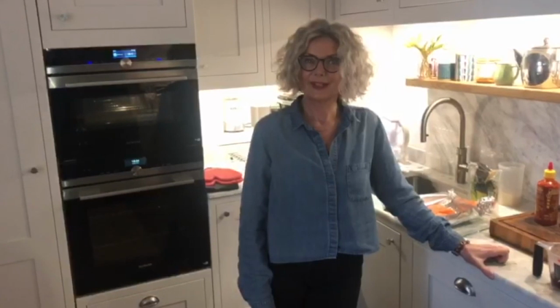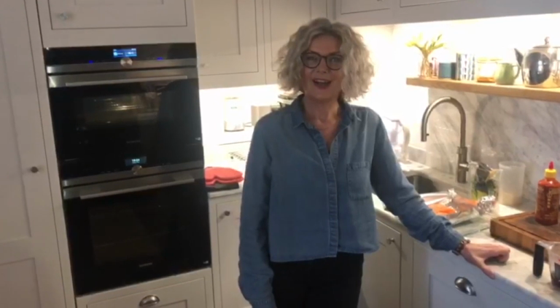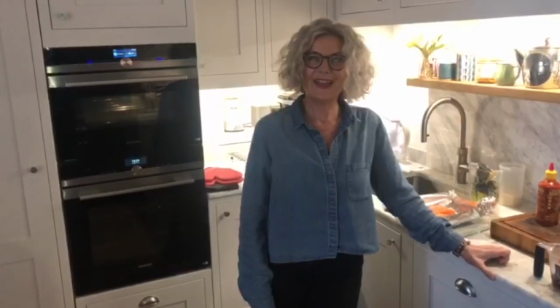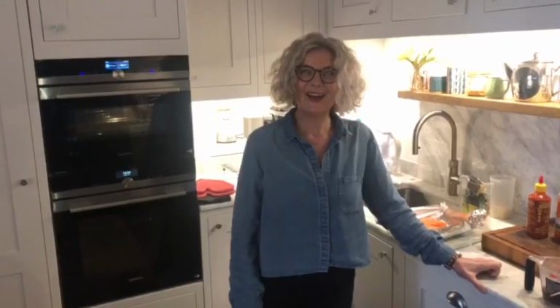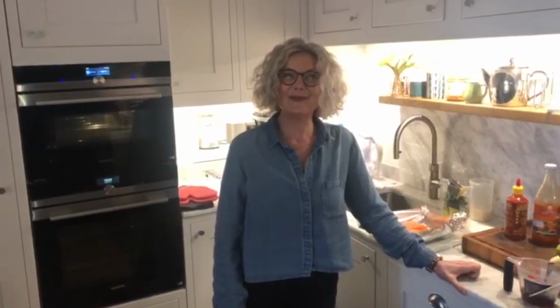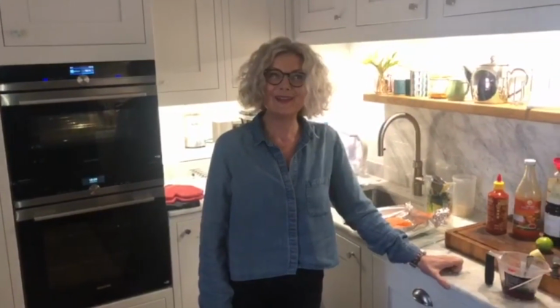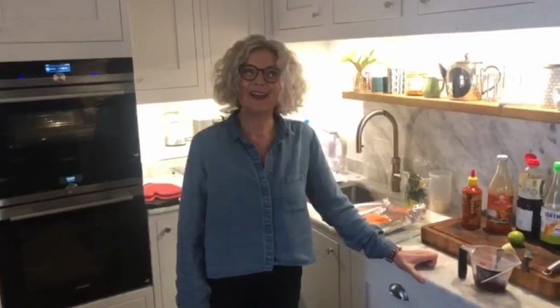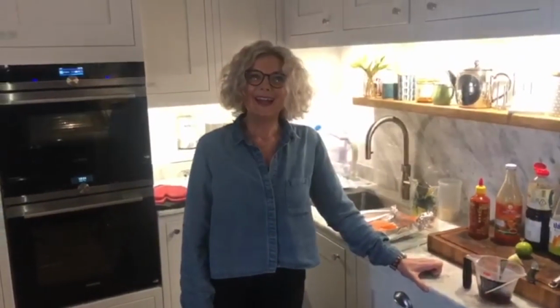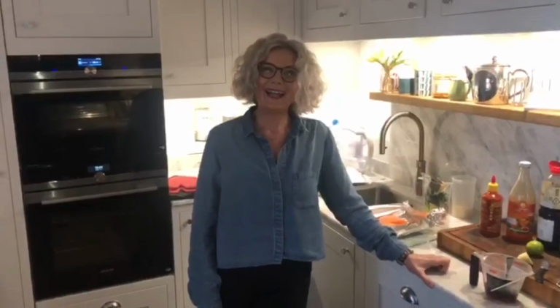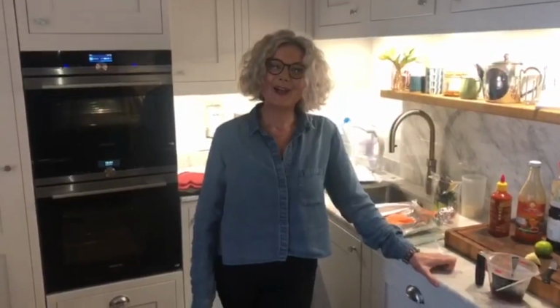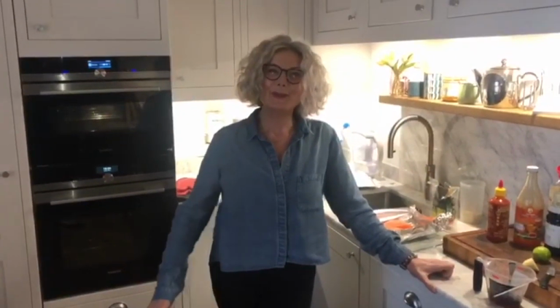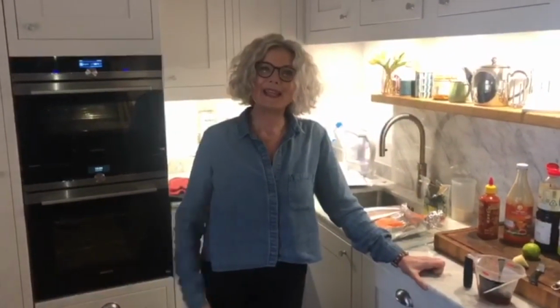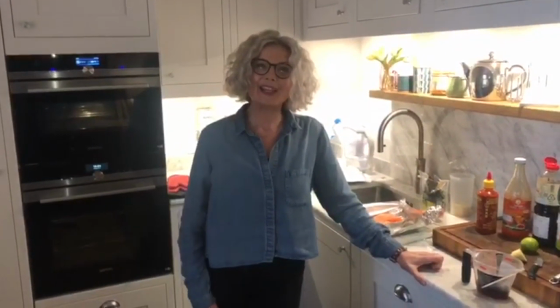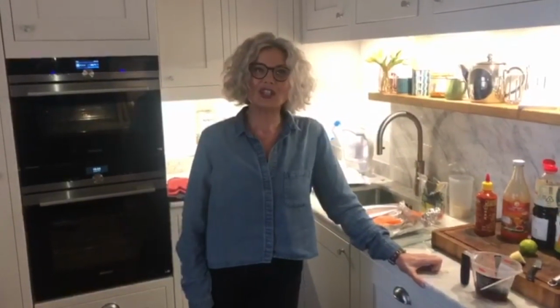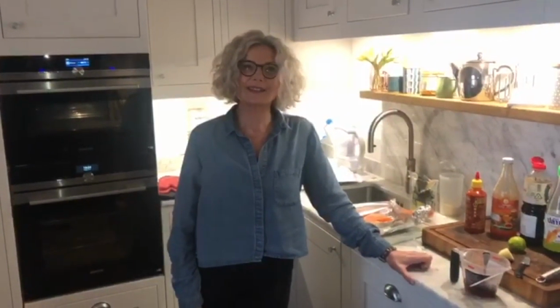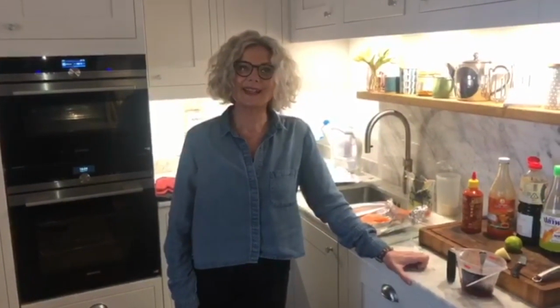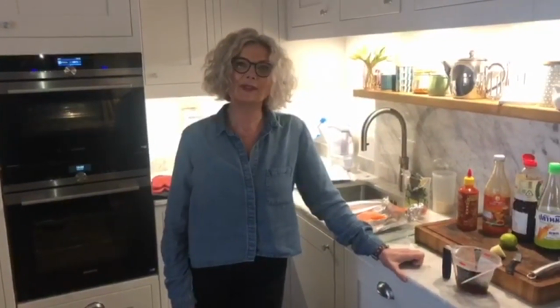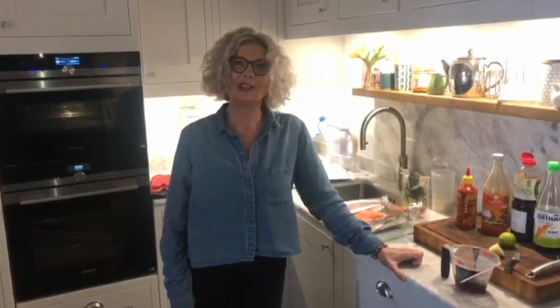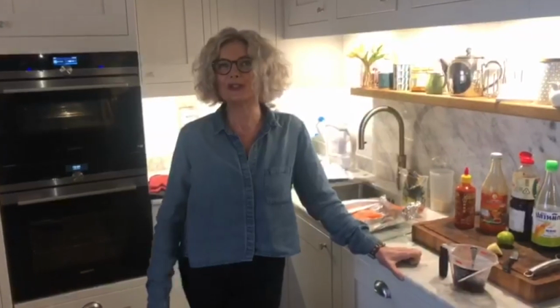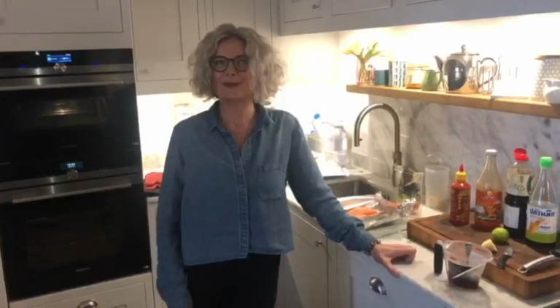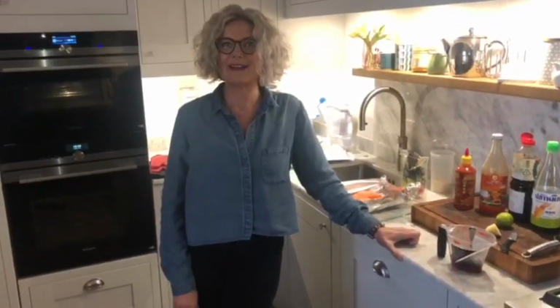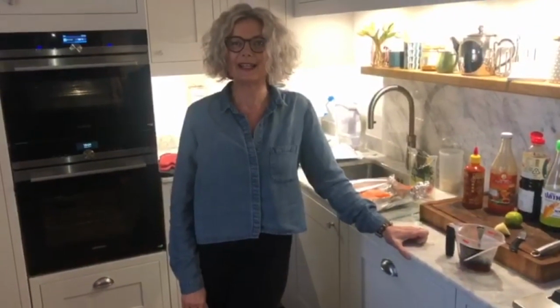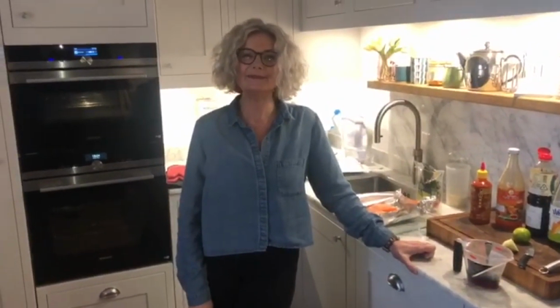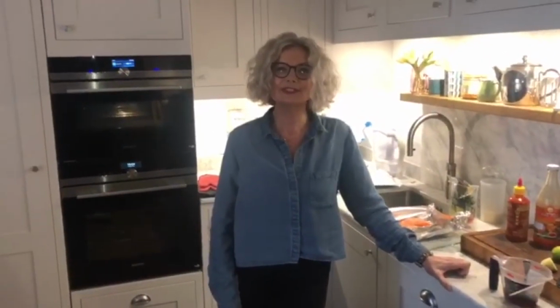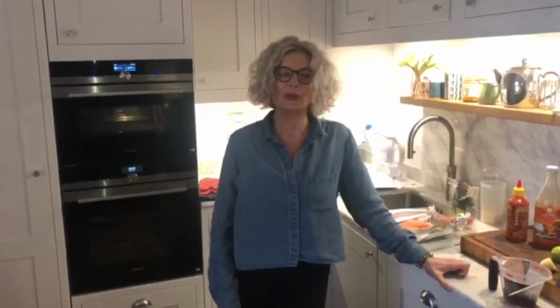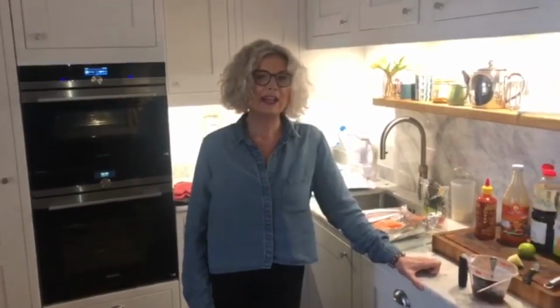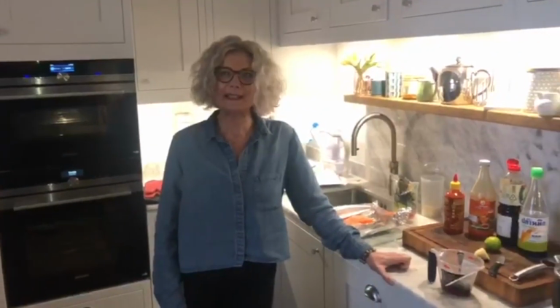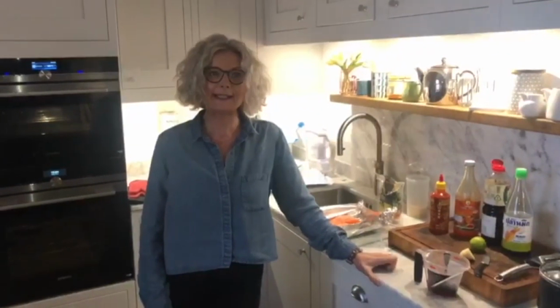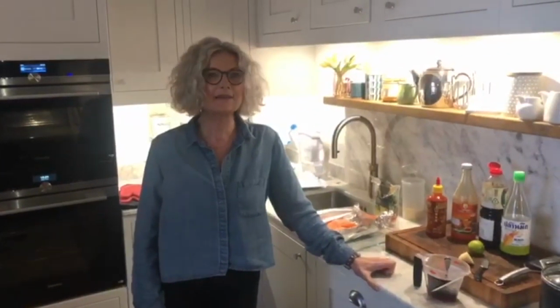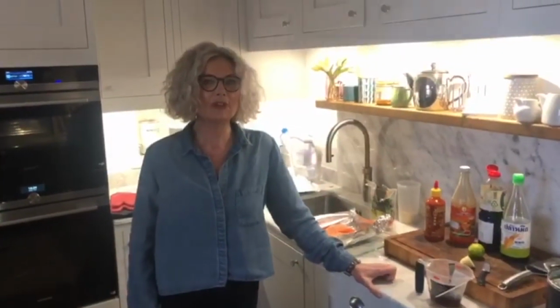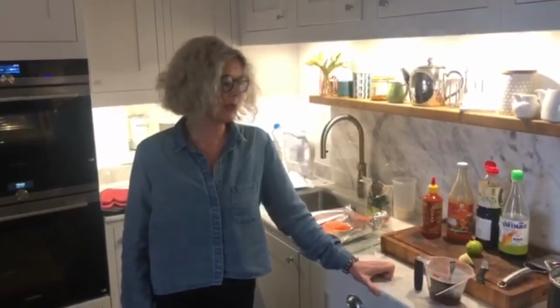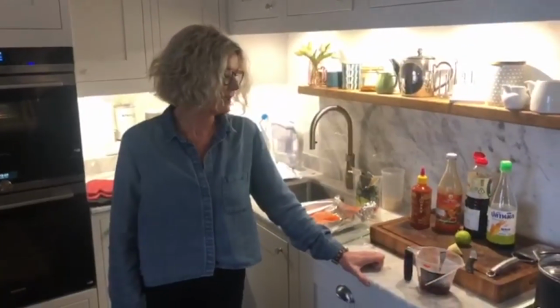Hi there, I'm Viv and I'm going to make a Cheats Salmon Lockdown Teriyaki. So easy peasy, just a few ingredients.